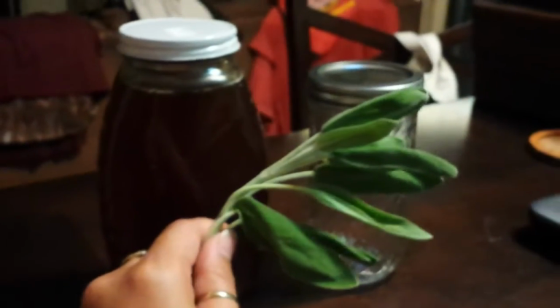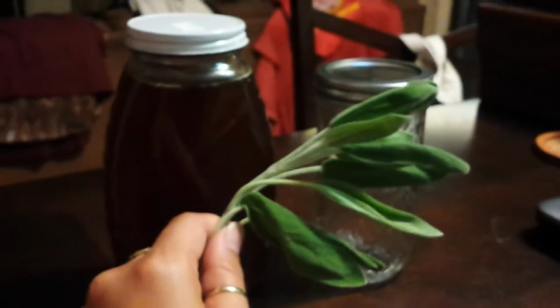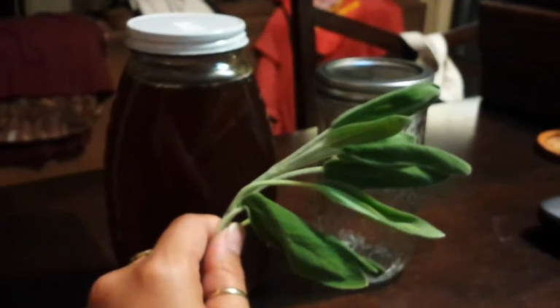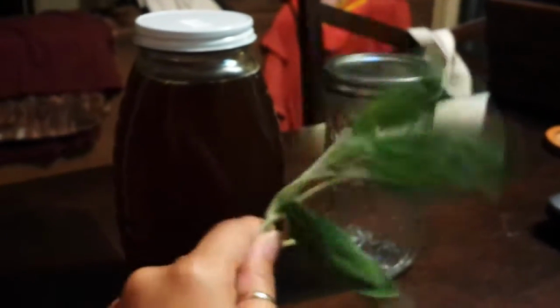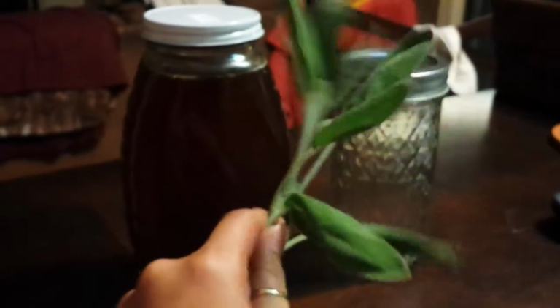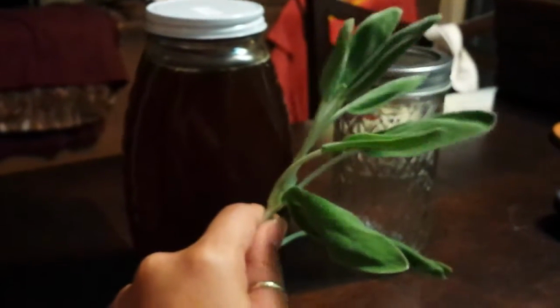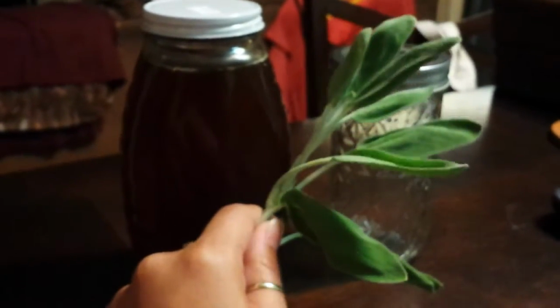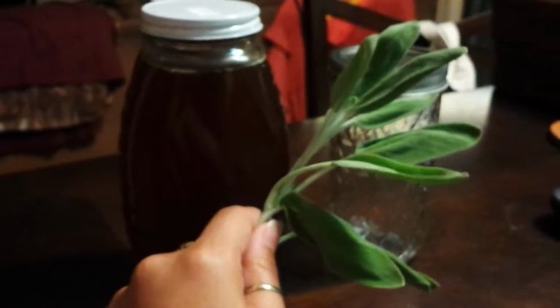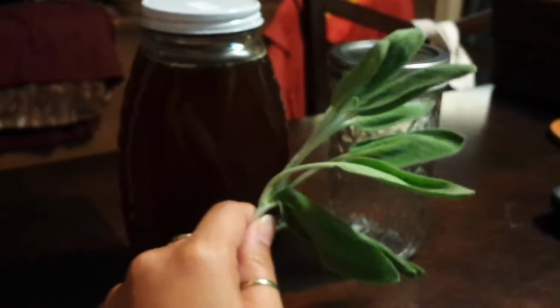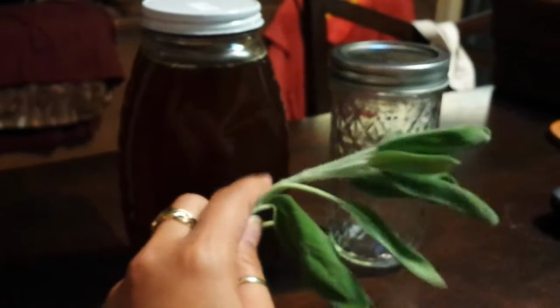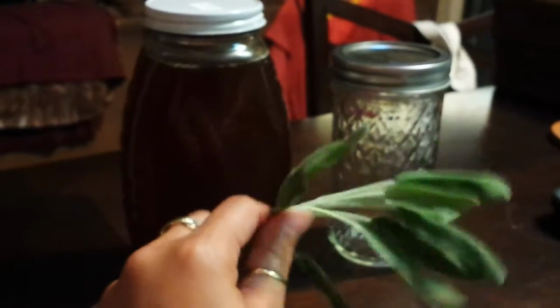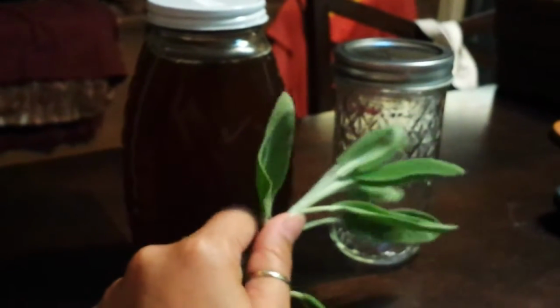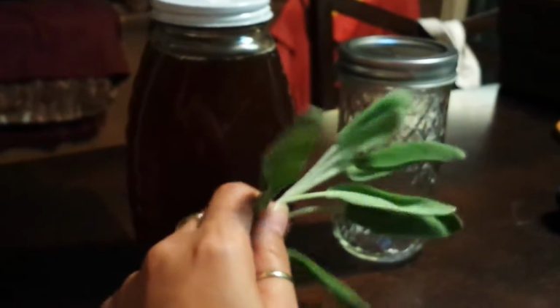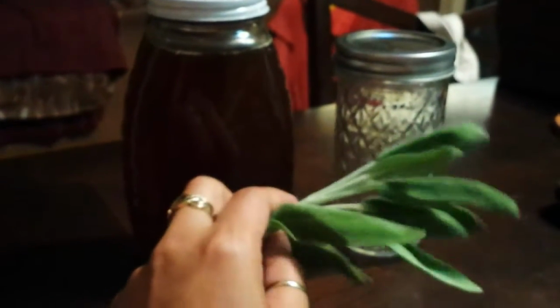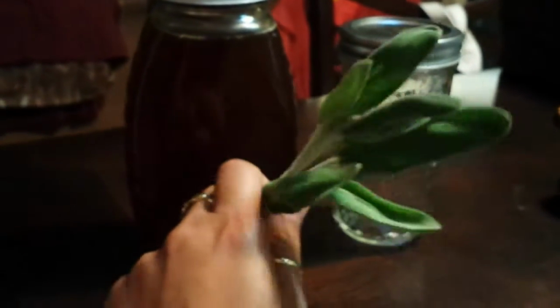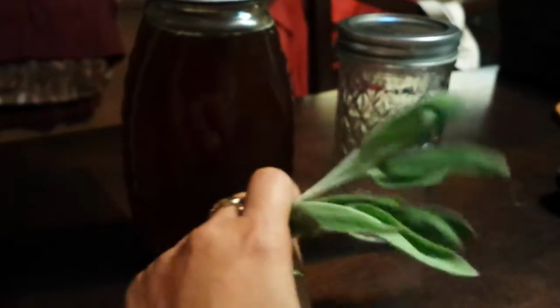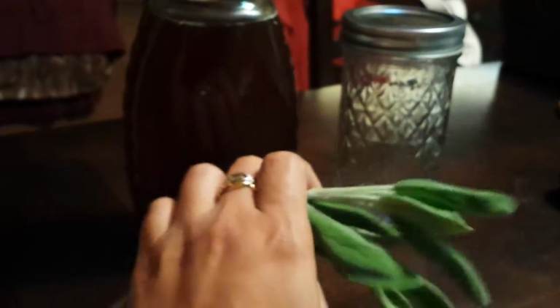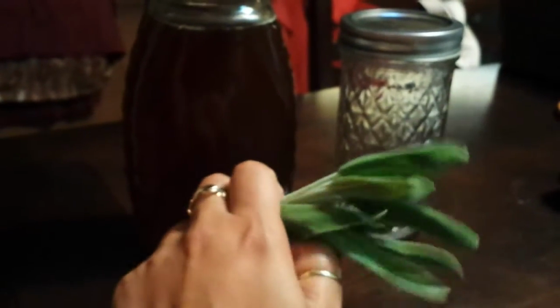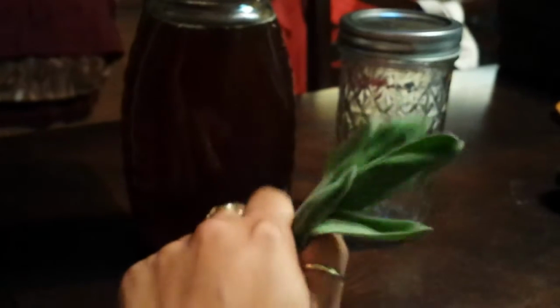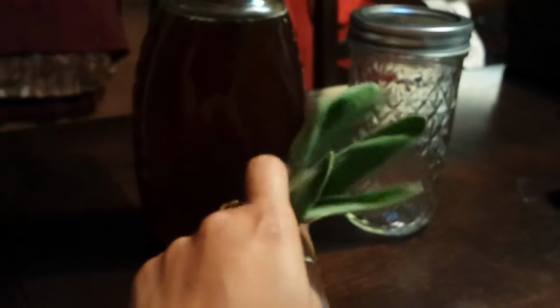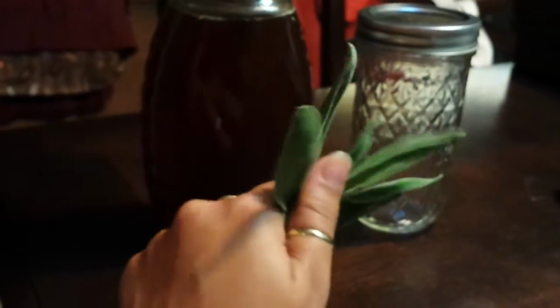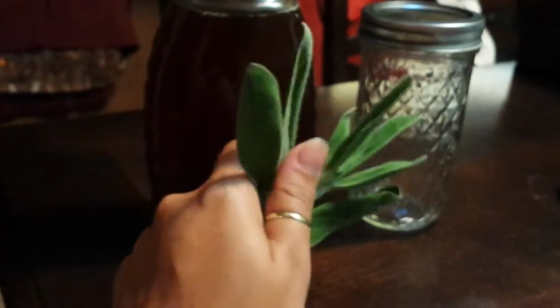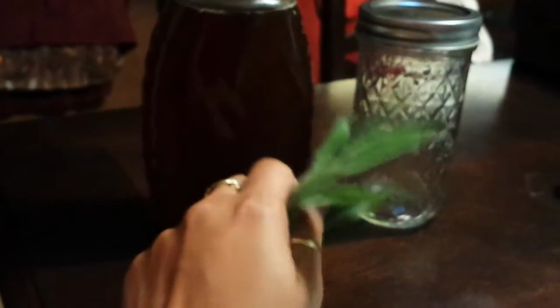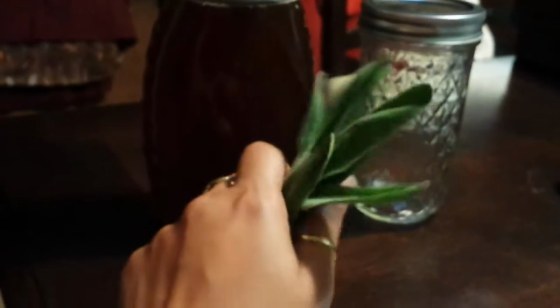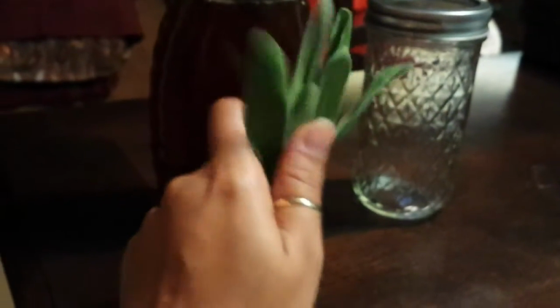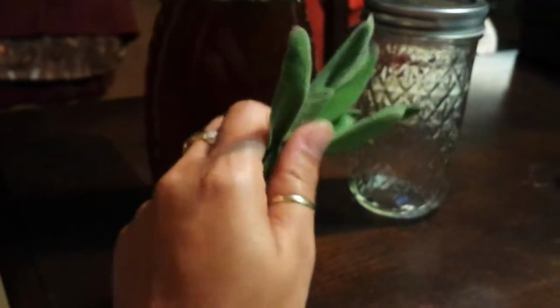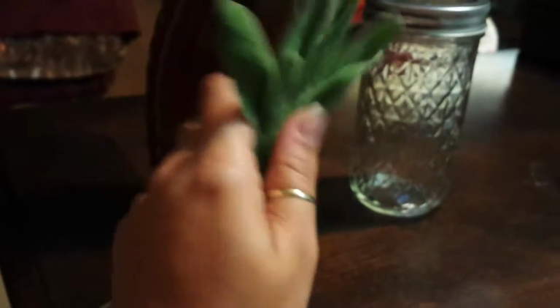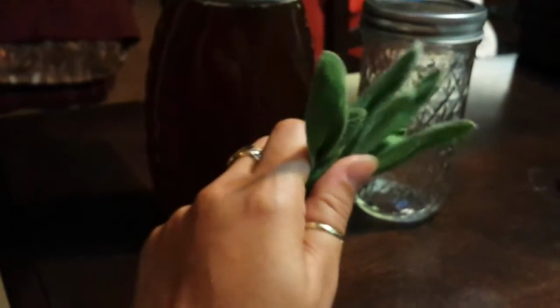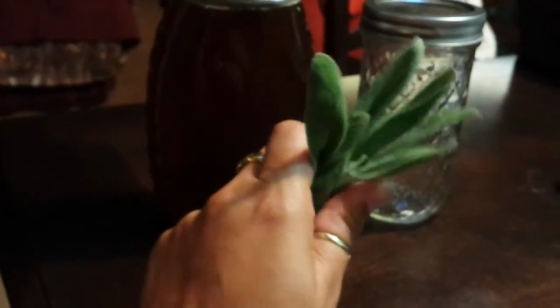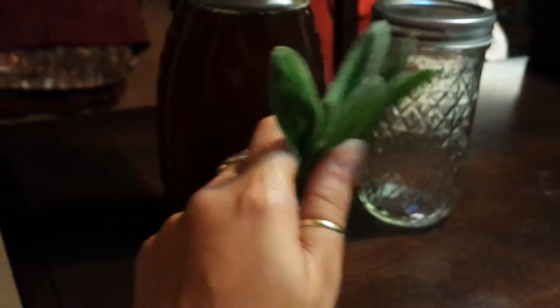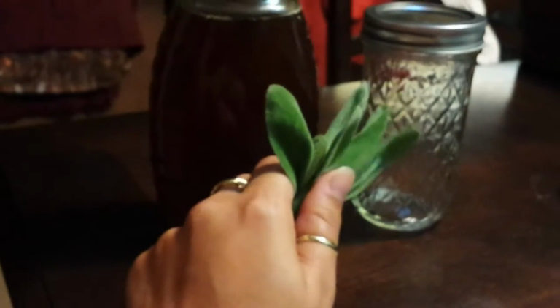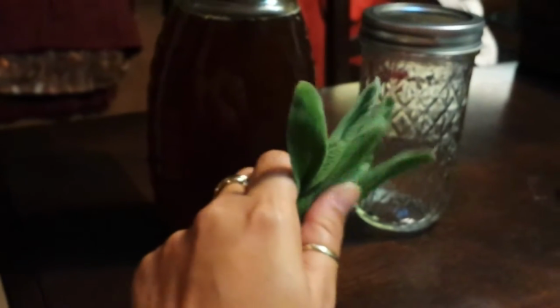I'm going to go chop this up into small pieces. You're going to use this as a tea, so you want the pieces to be fairly small — the size that you would like your tea to be basically. I'll cut mine up and show you what that looks like.